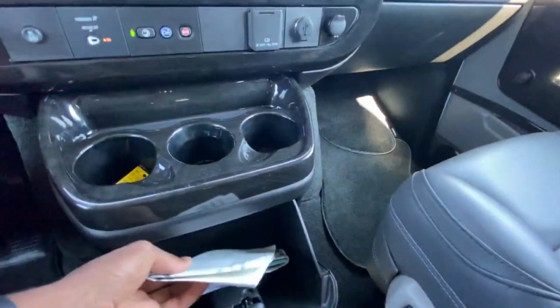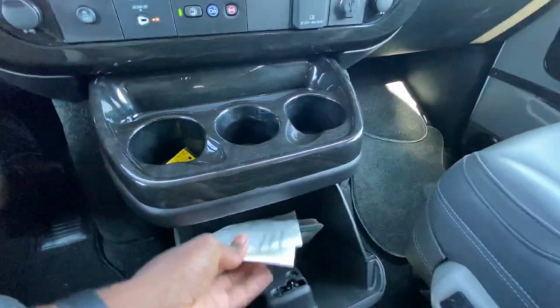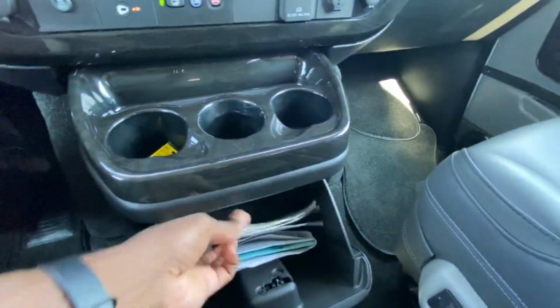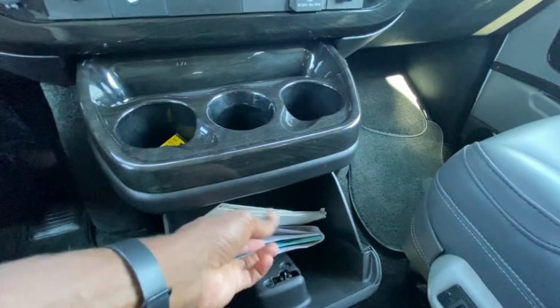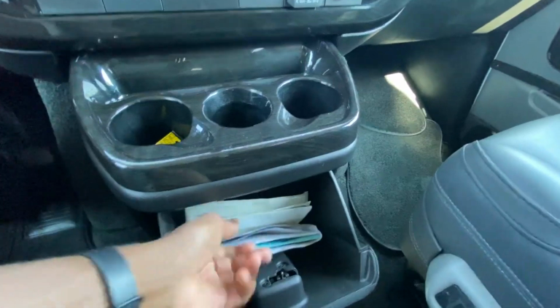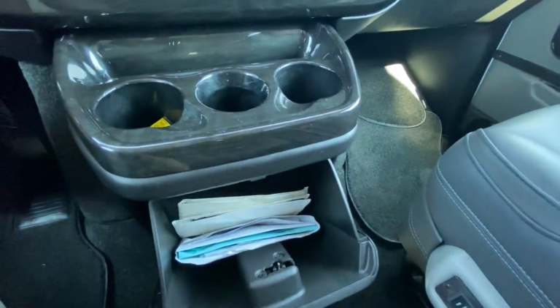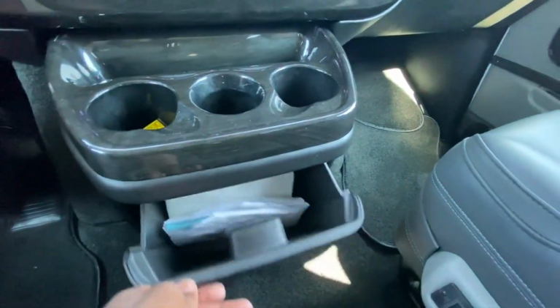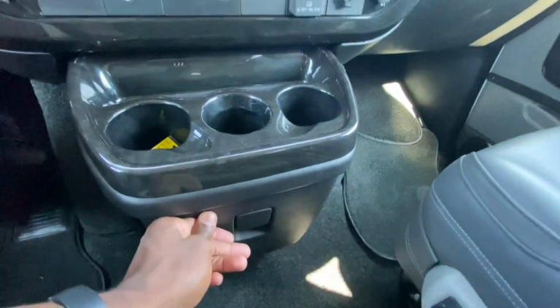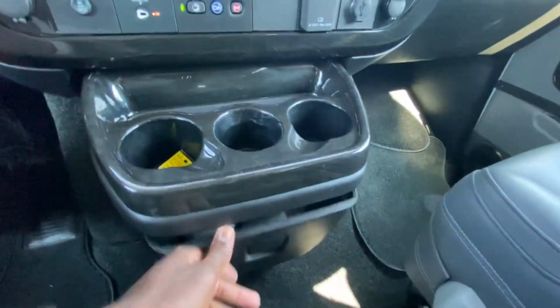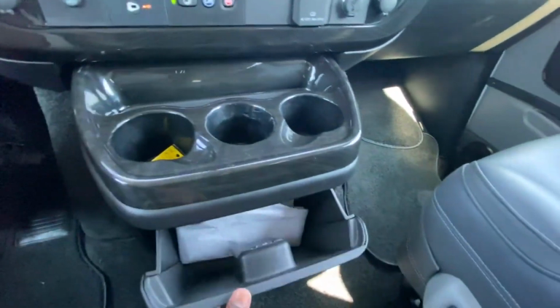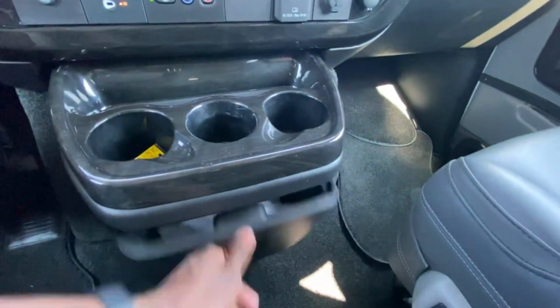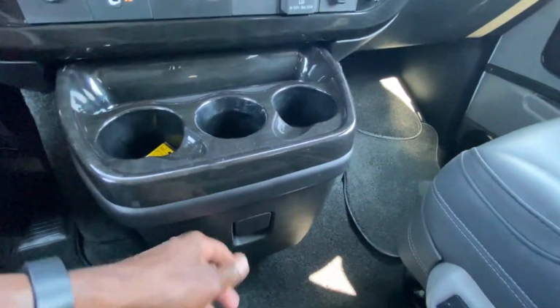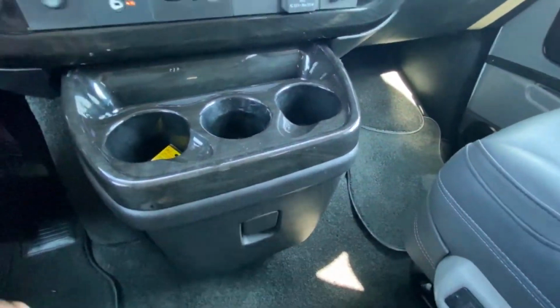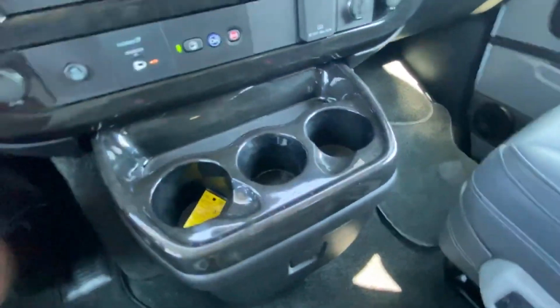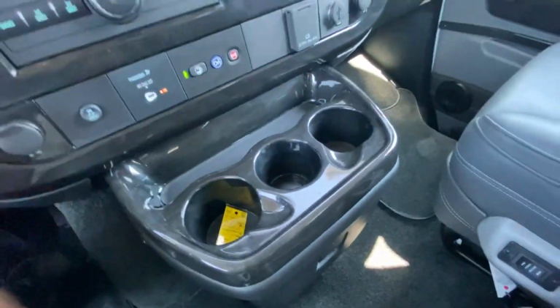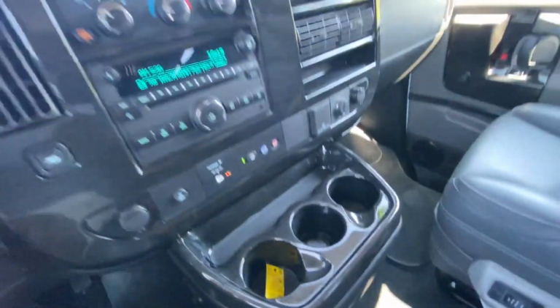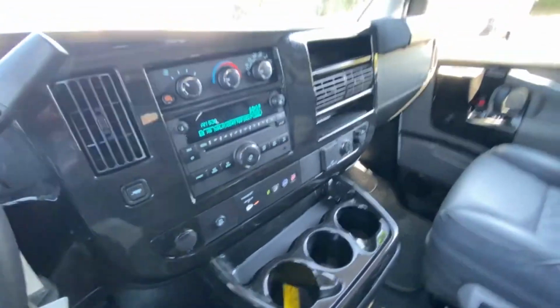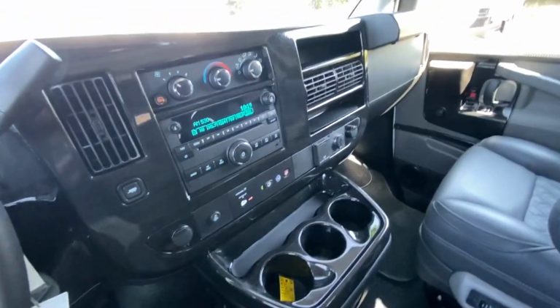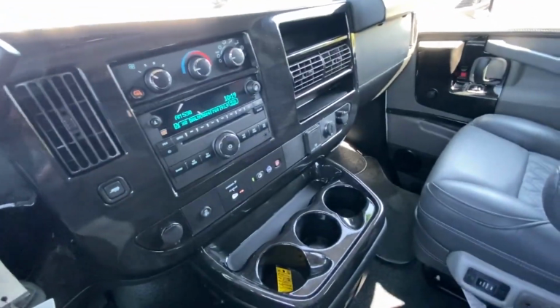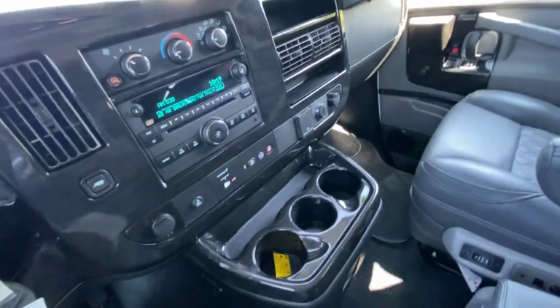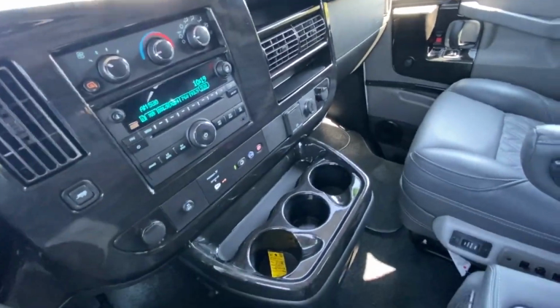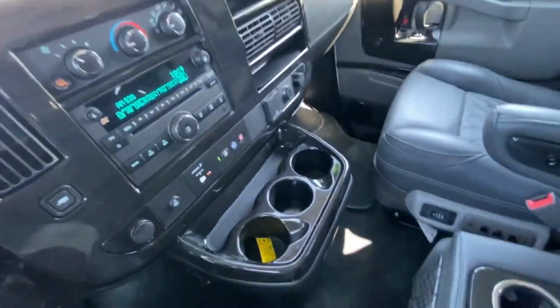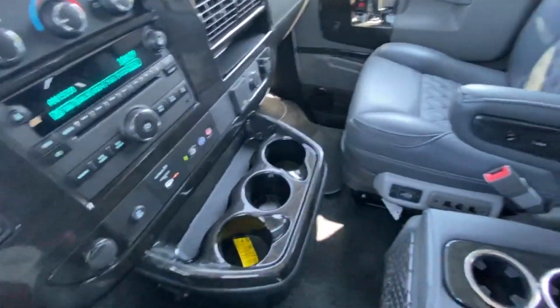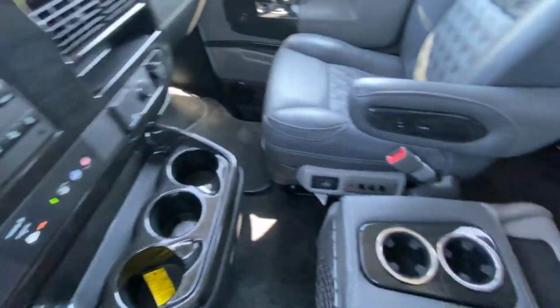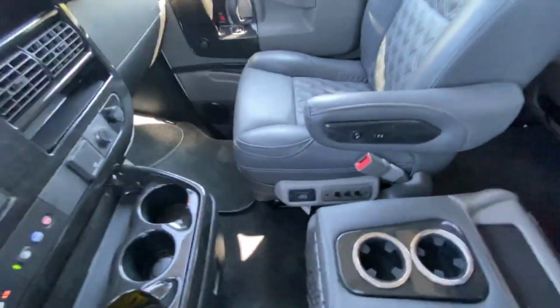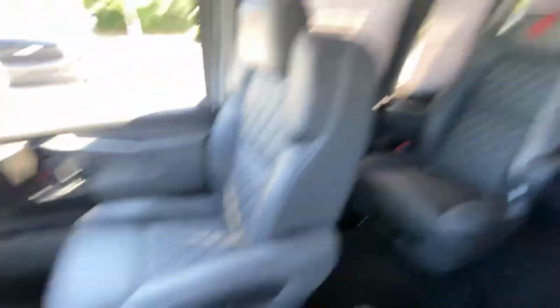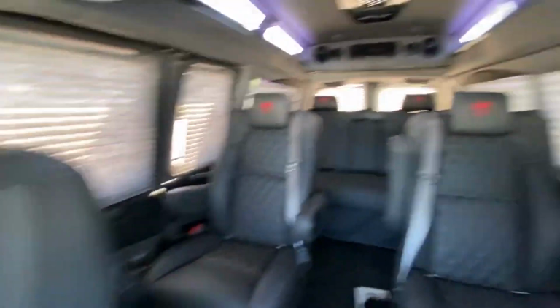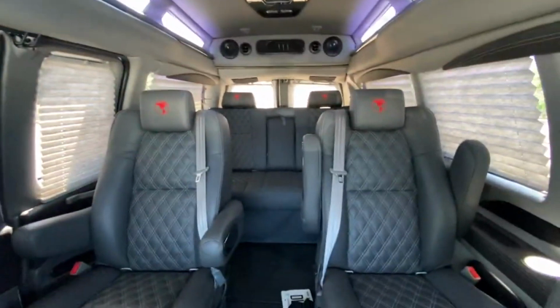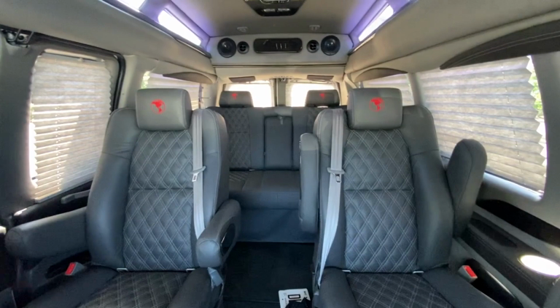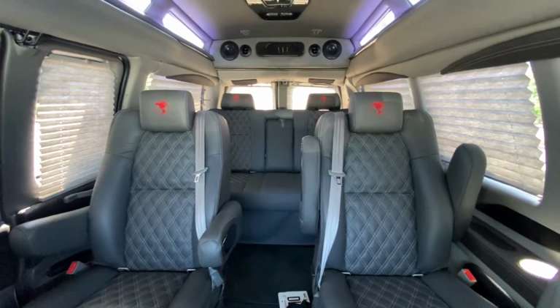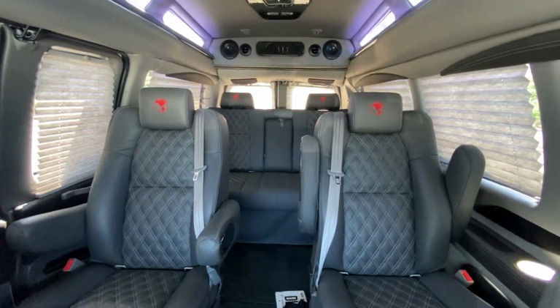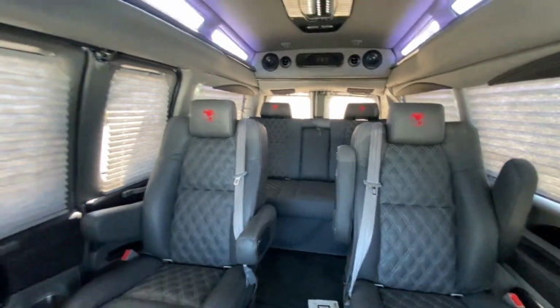After everything that's been put on here, with 4,837 miles on it, you're only having to pay — I think this one's listed at $68,000 right now. There's a view of the back.